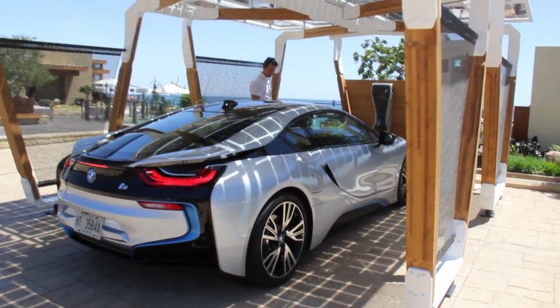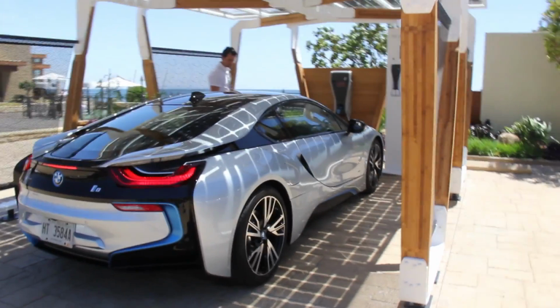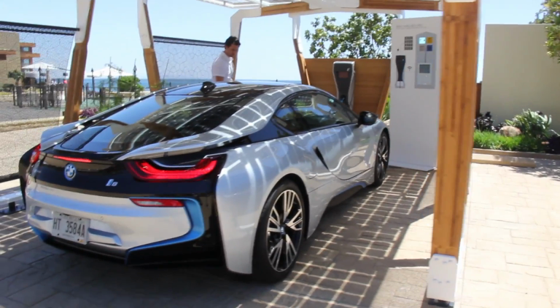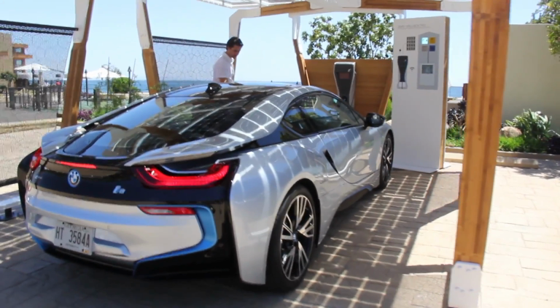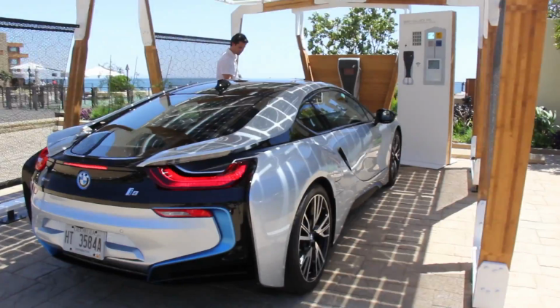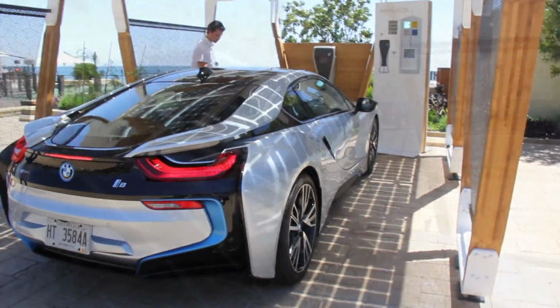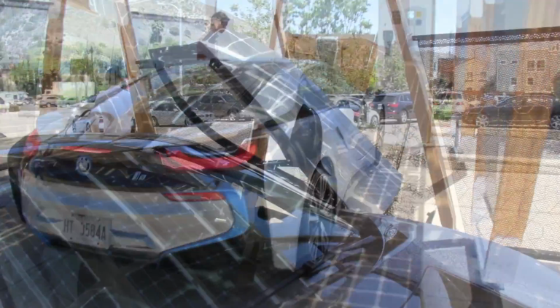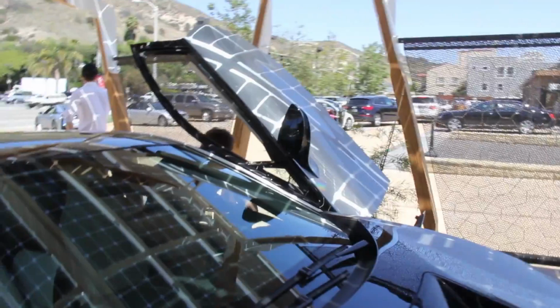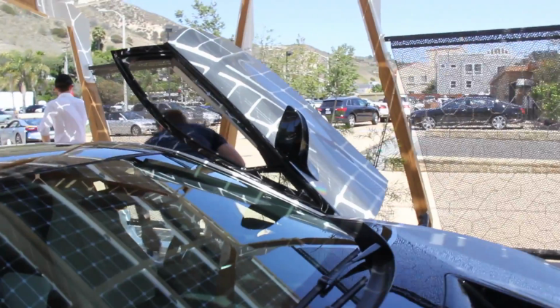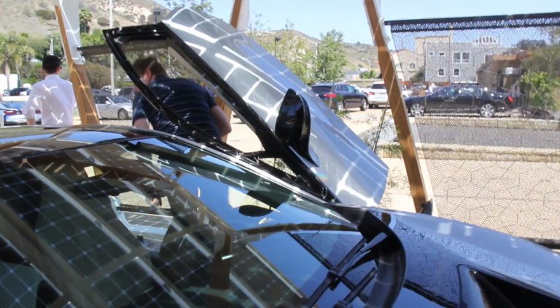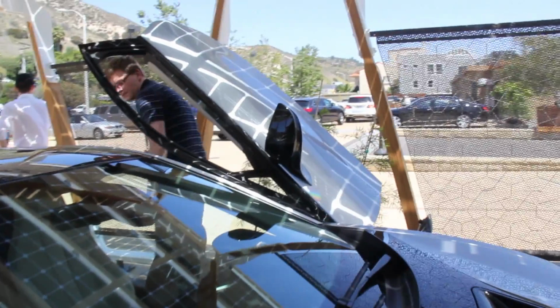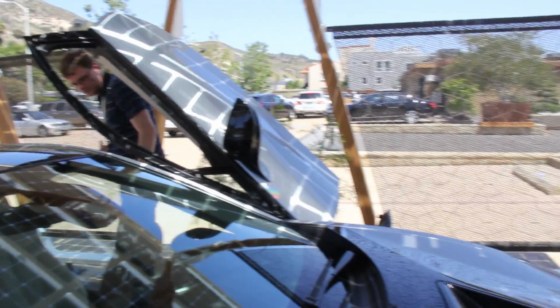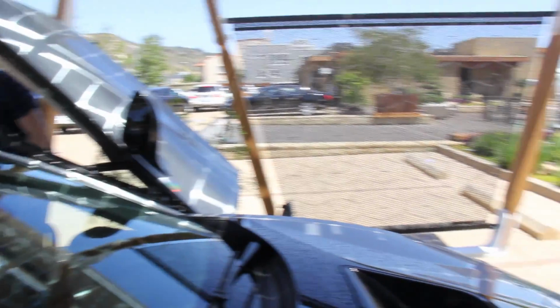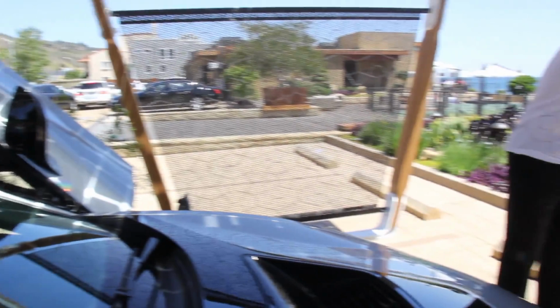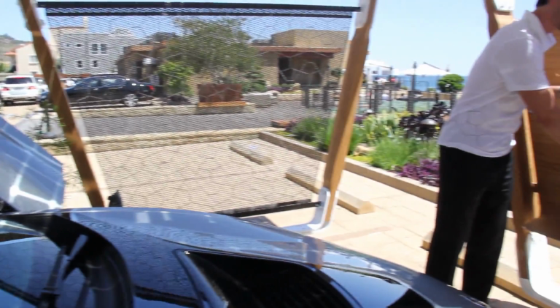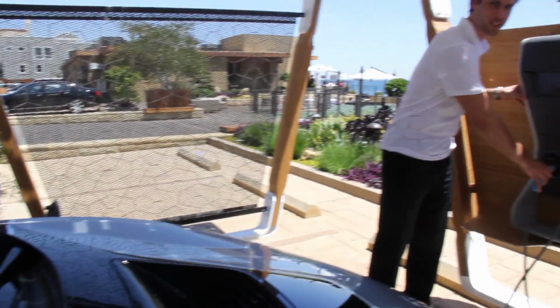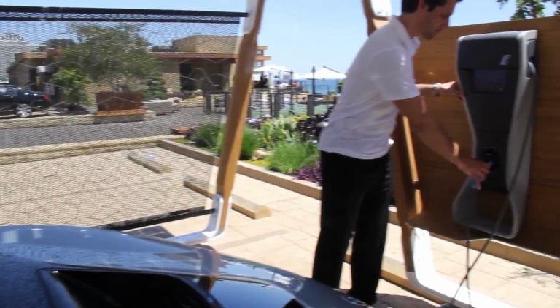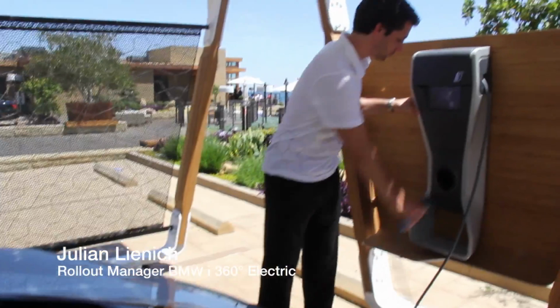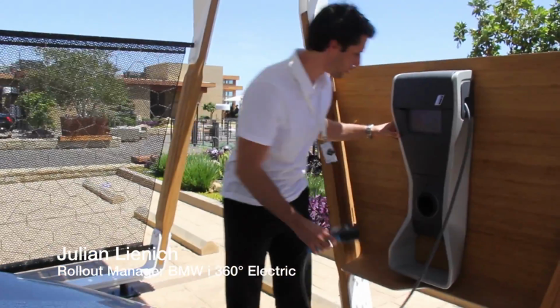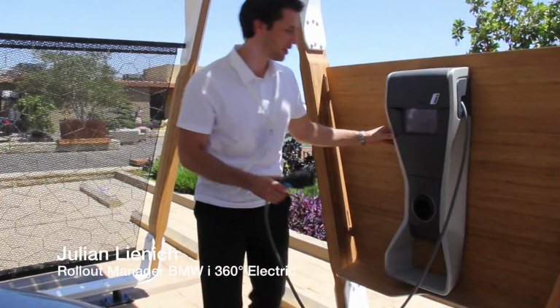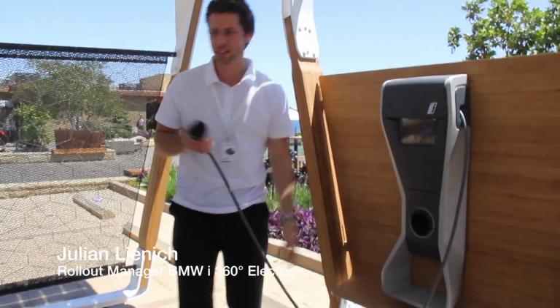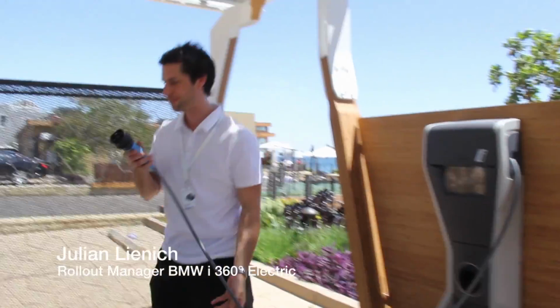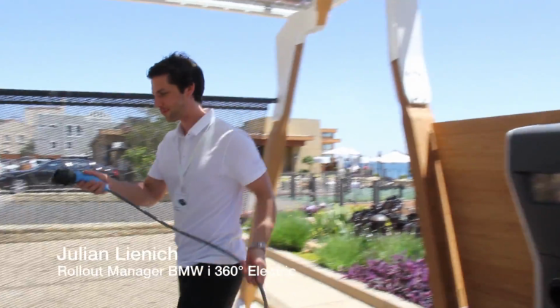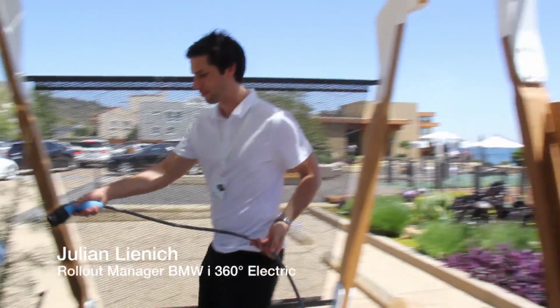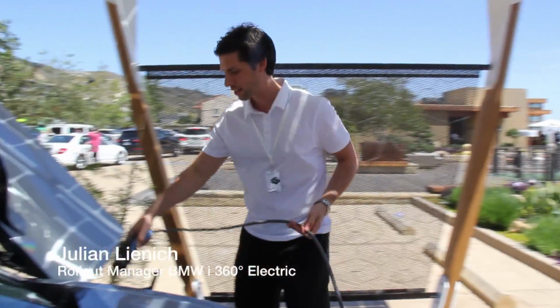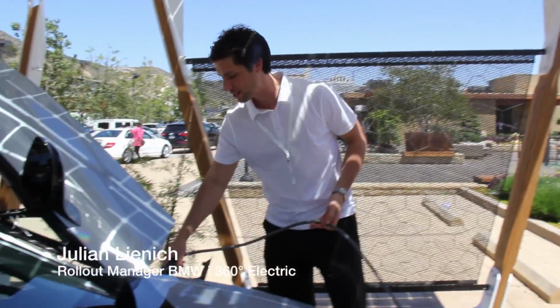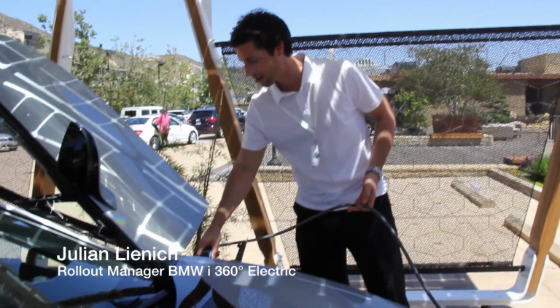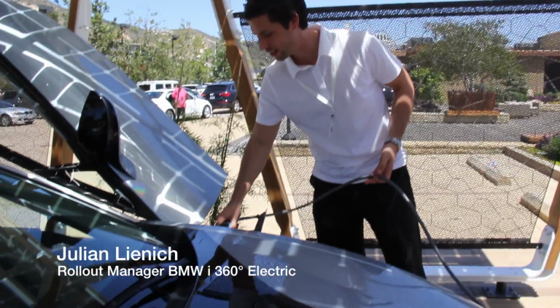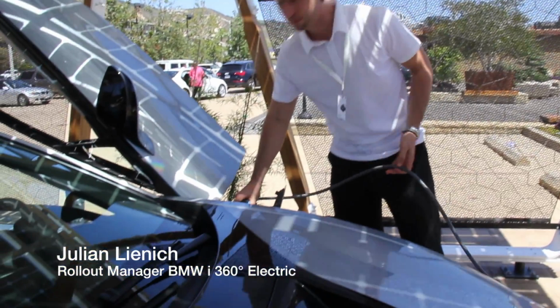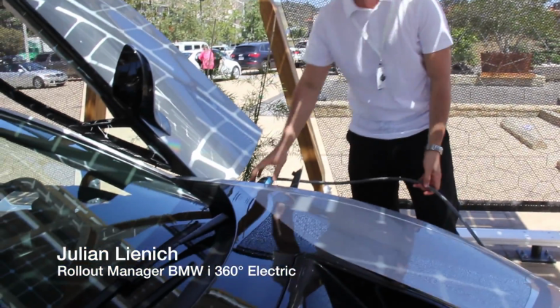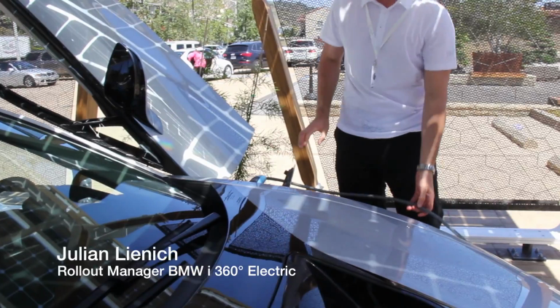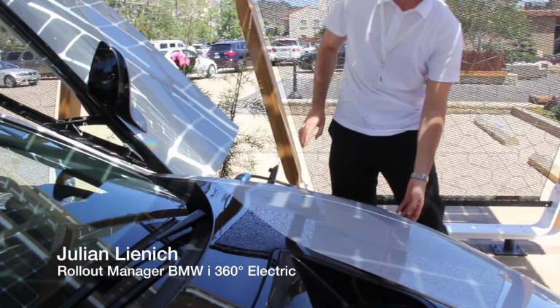Conveniently located solar power at our shop. Show me how it's plugged in. So what you can see is, plug it out here and then directly plug in our beautiful i8.